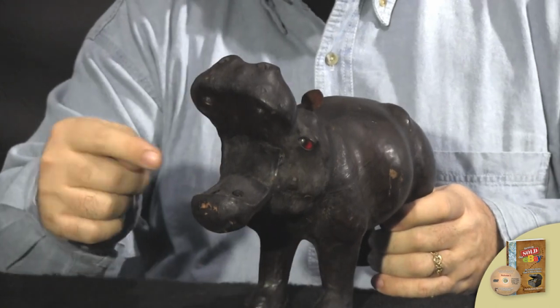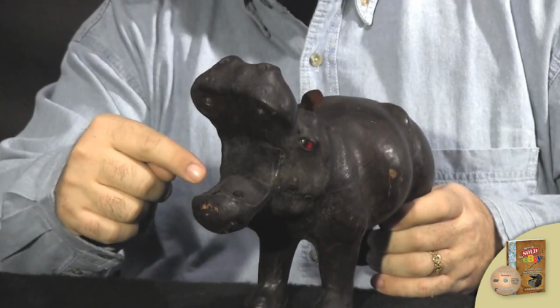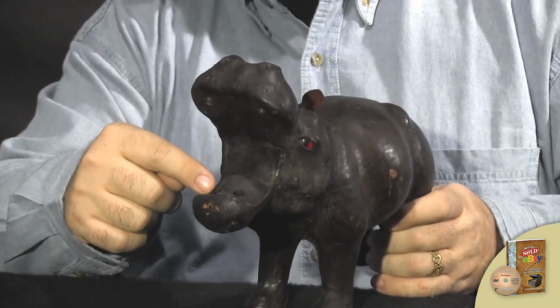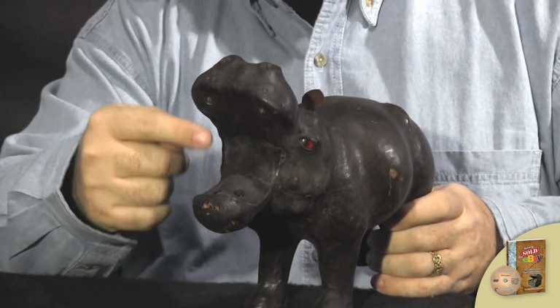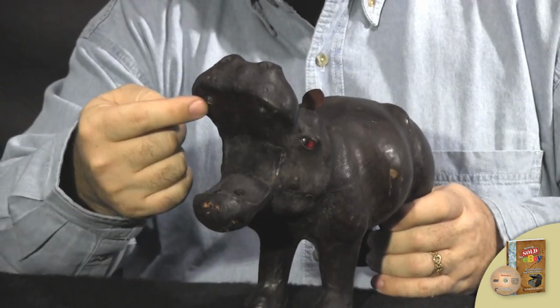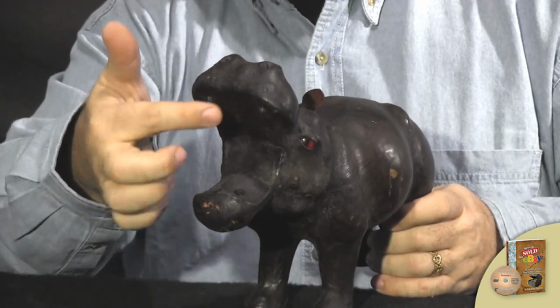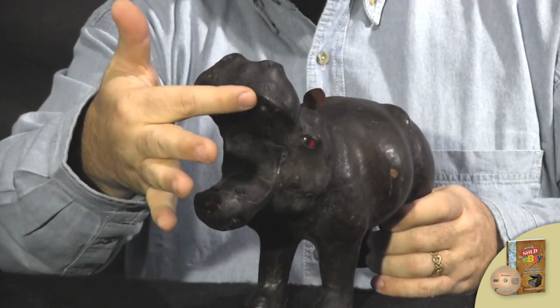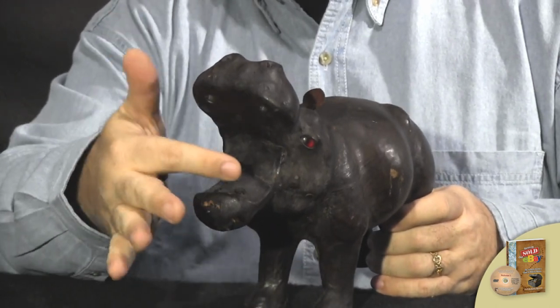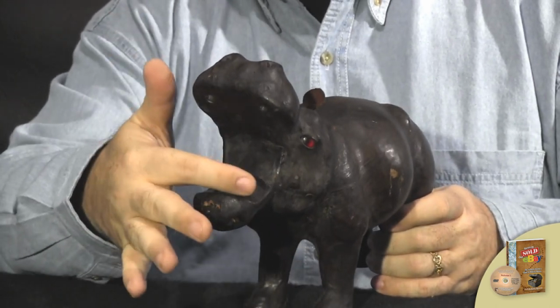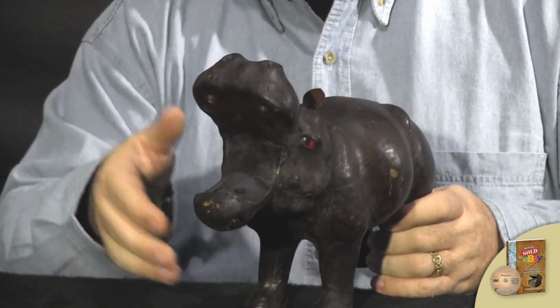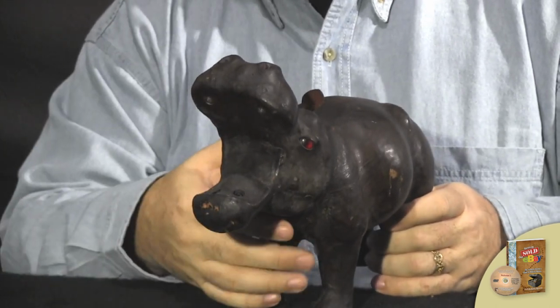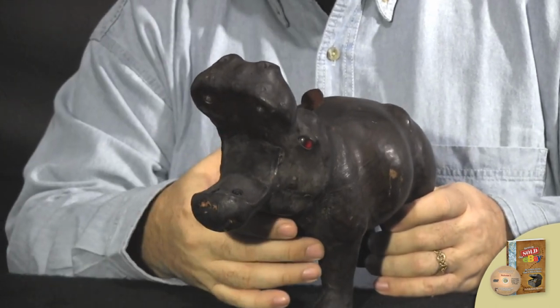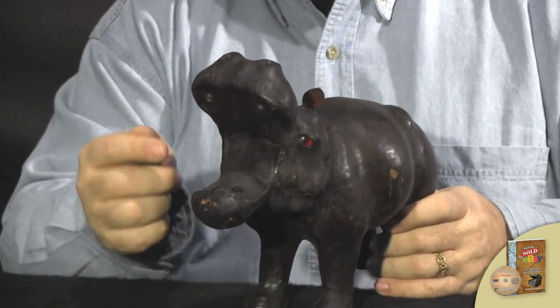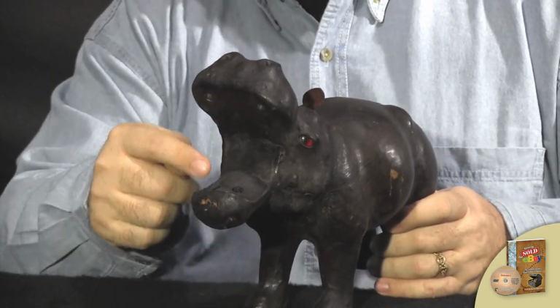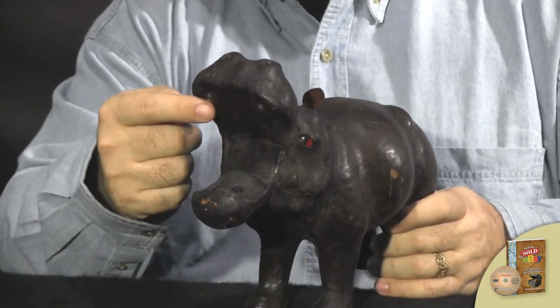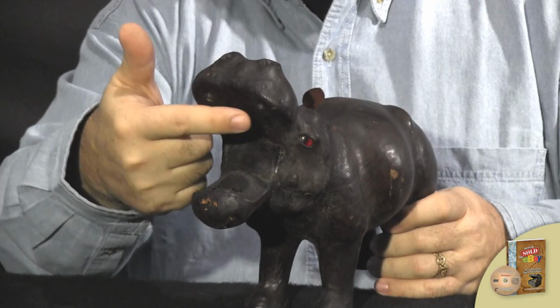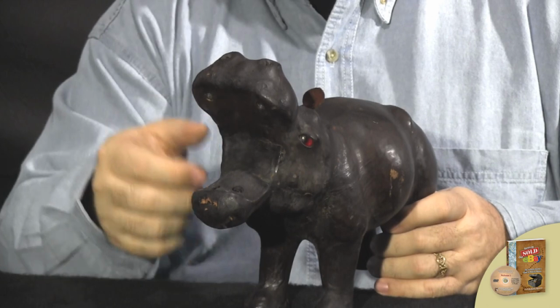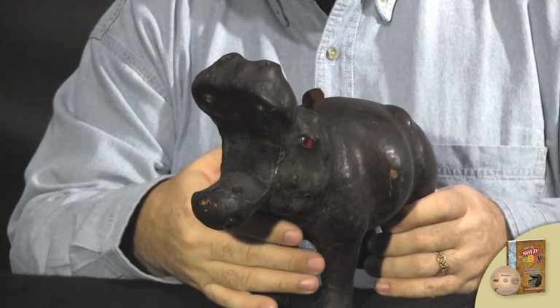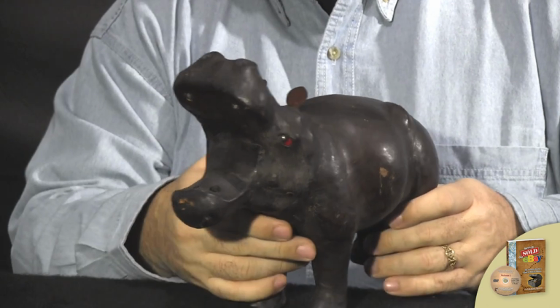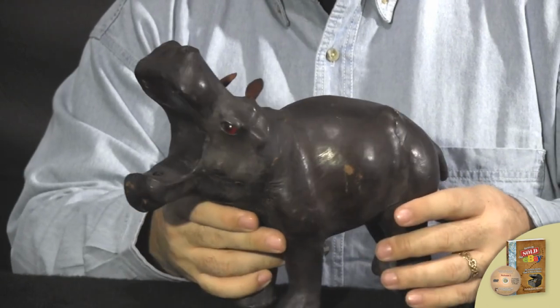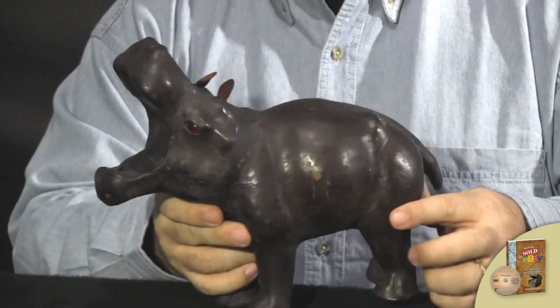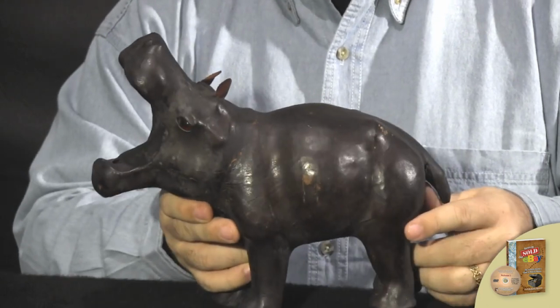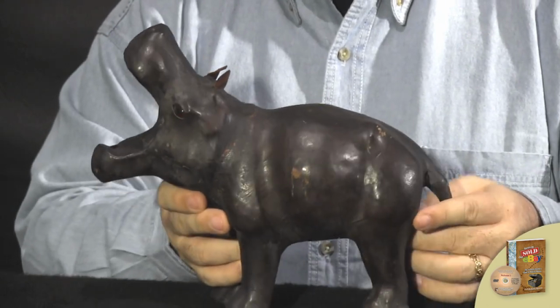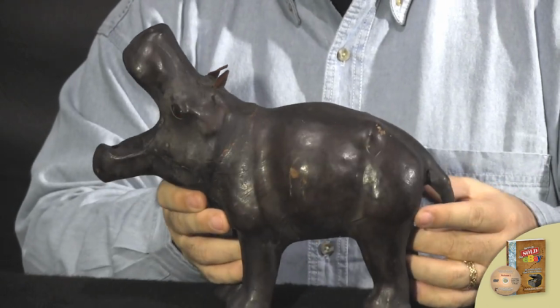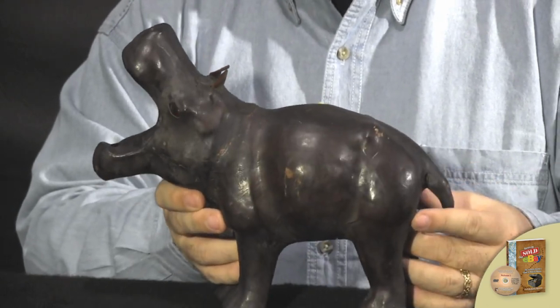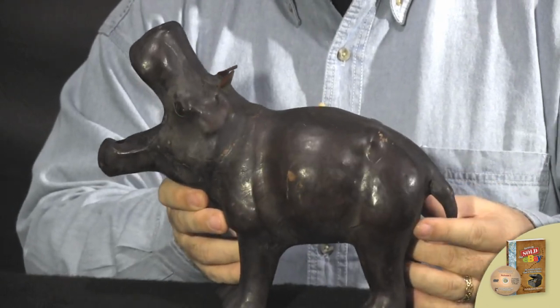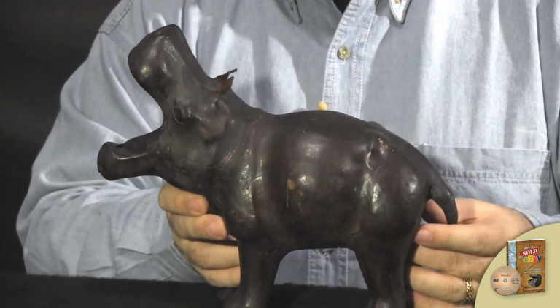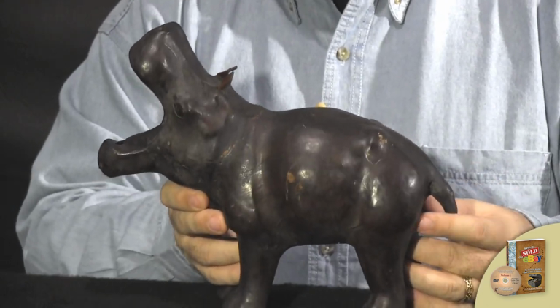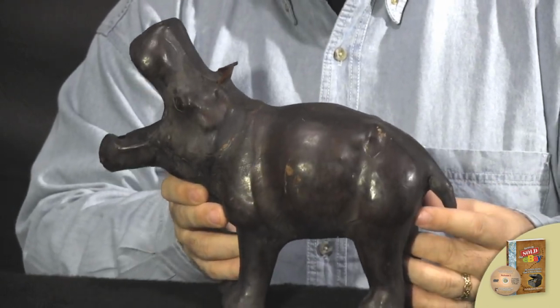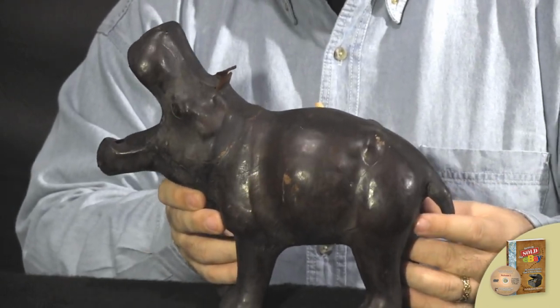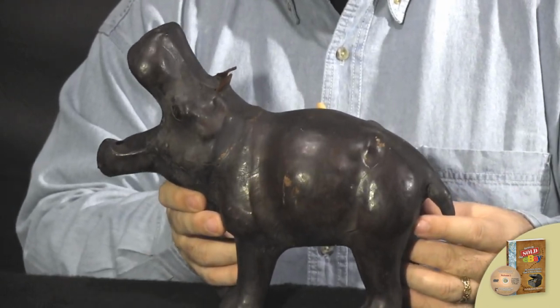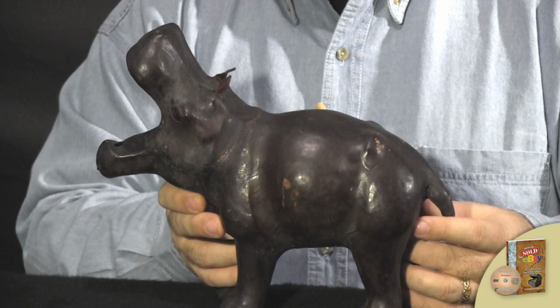Now it was missing all of his teeth, which is one of the reasons the price came down. If it had his teeth in there, it would probably have brought maybe $40 or $50. But that's all the more these bring.